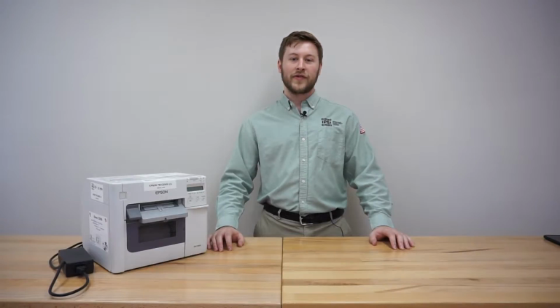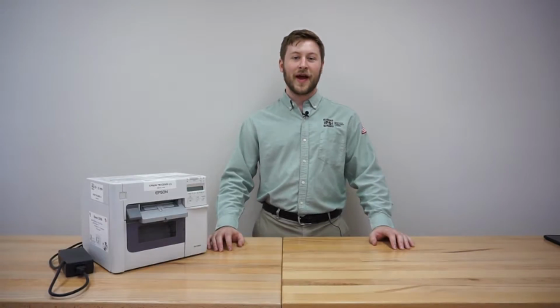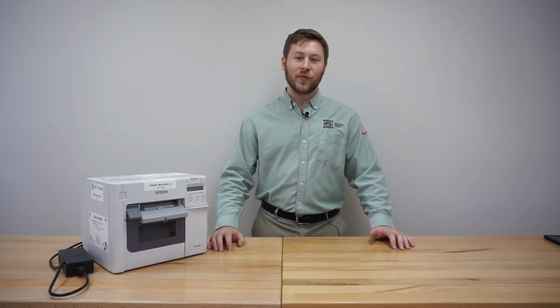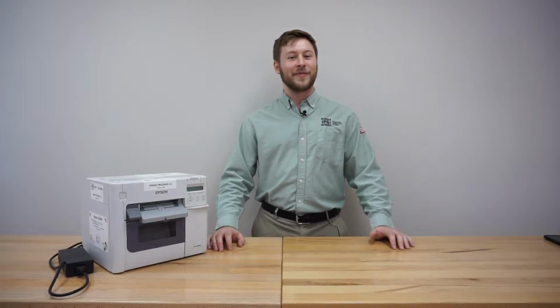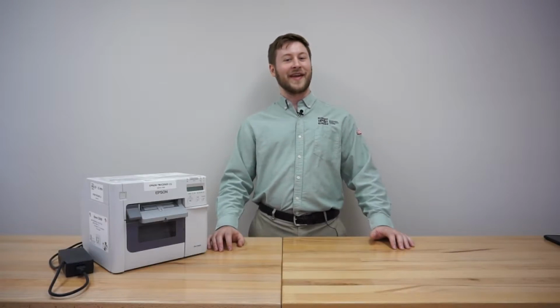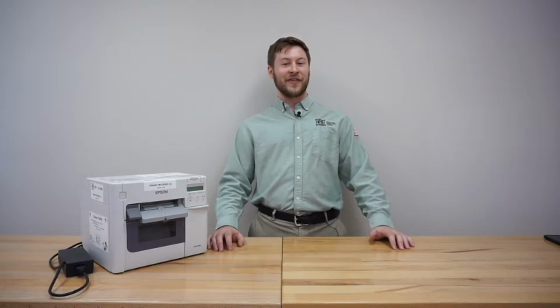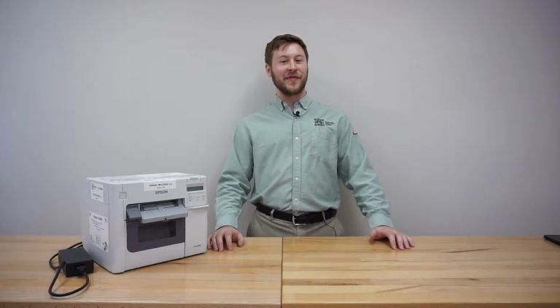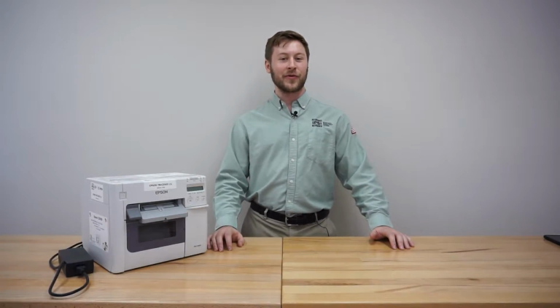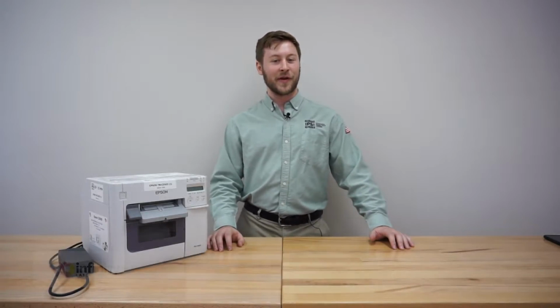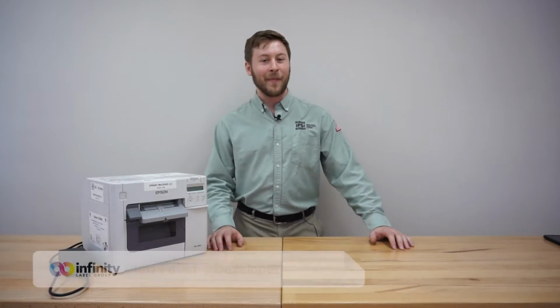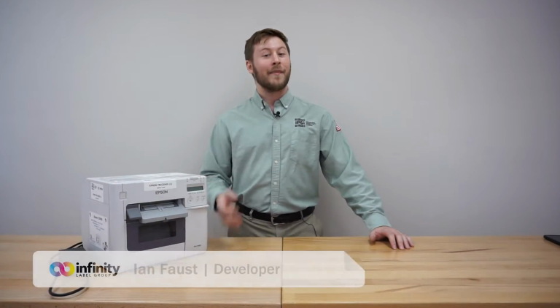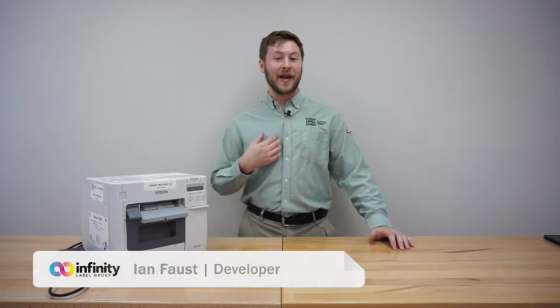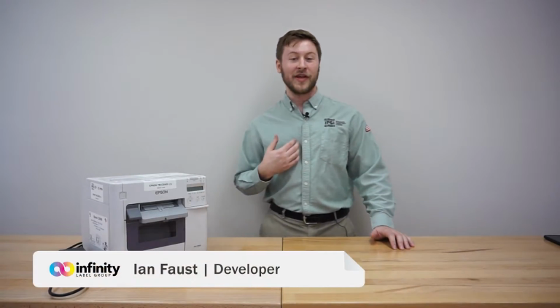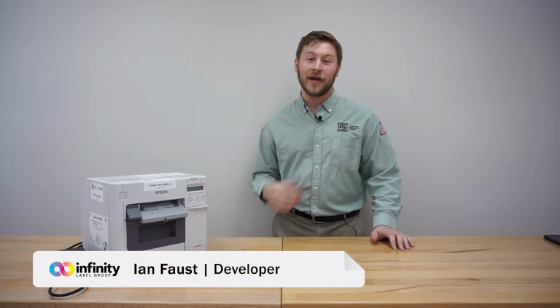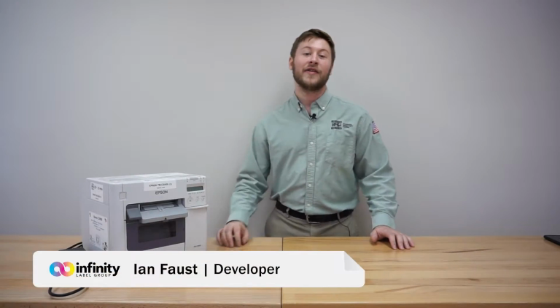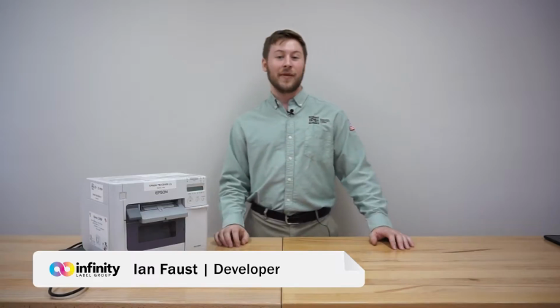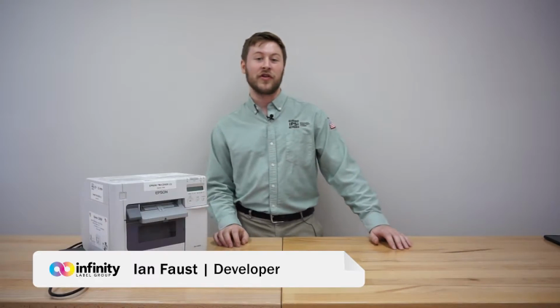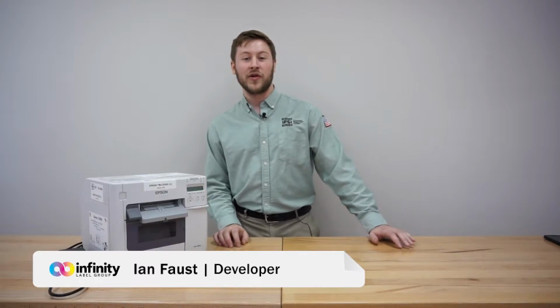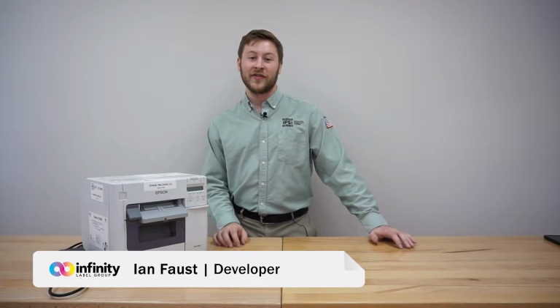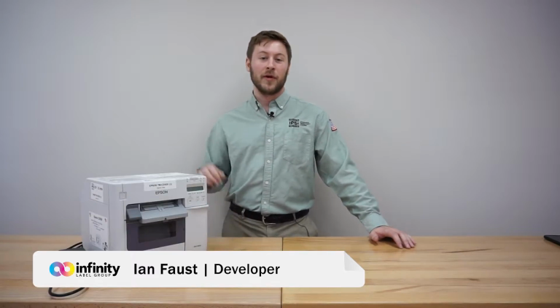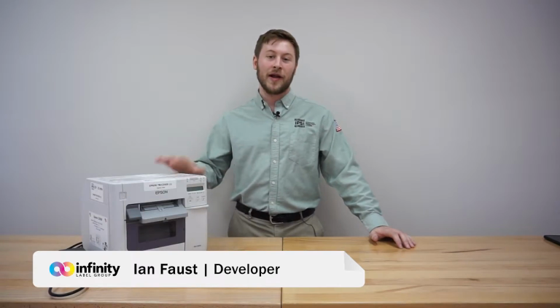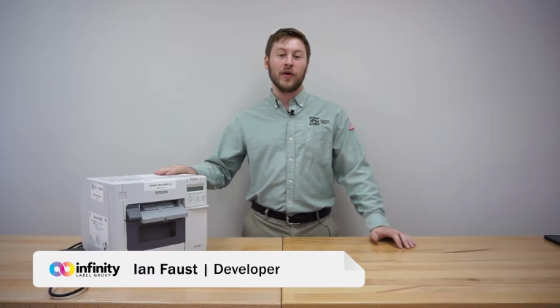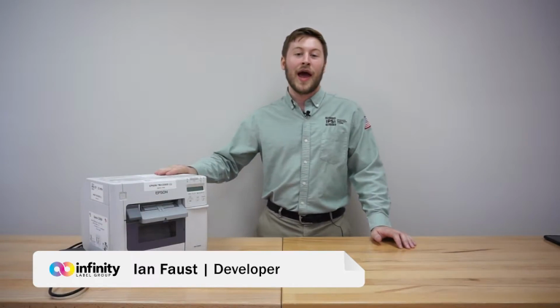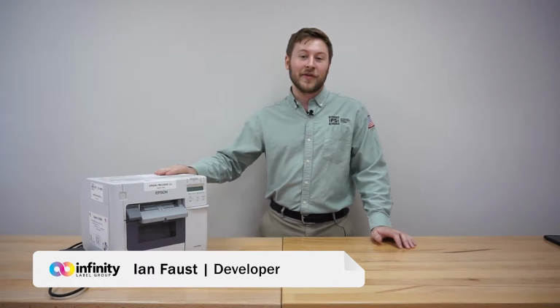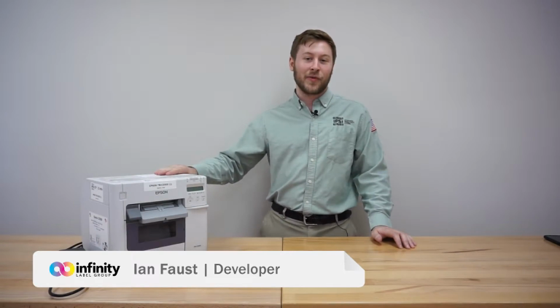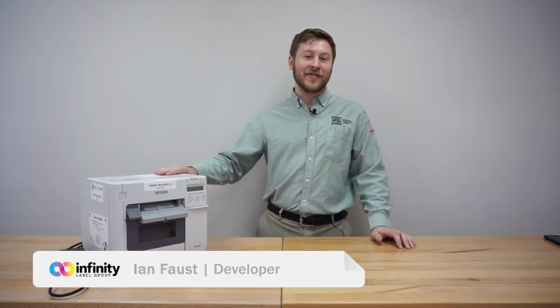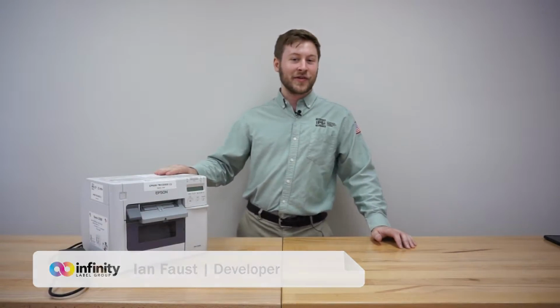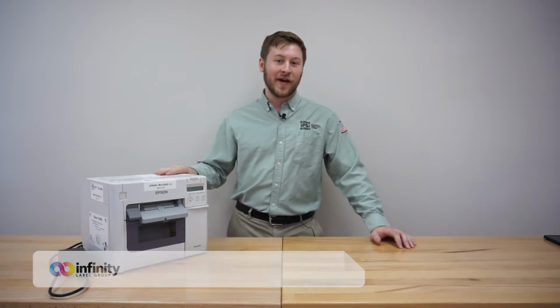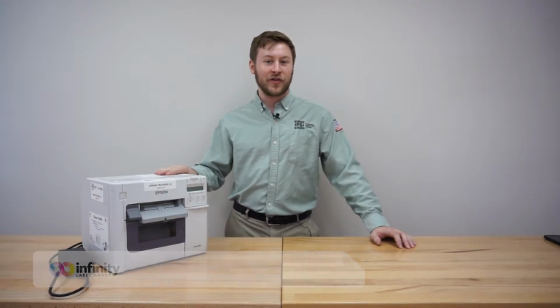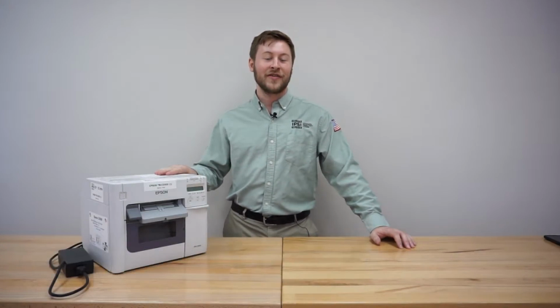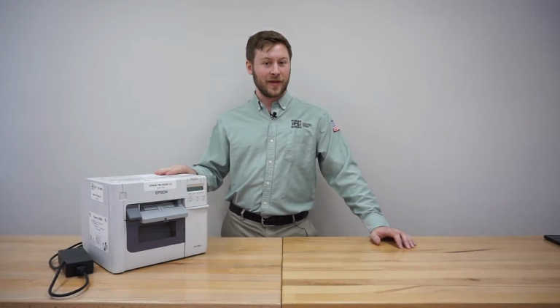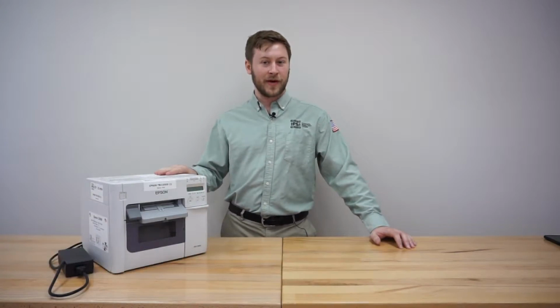What's up guys, welcome to the Infinity Label Group Print Lab. My name's Ian, and today I'm going to show you how to set up your brand new Epson Colorworks C-3500 inkjet label printer.